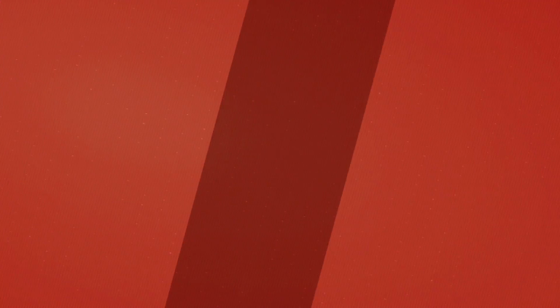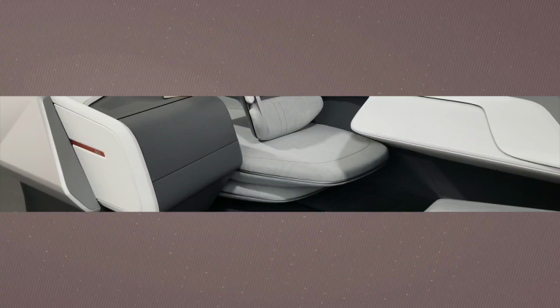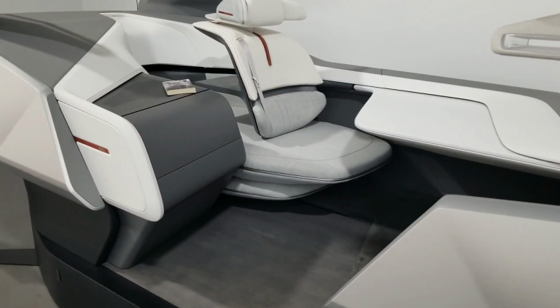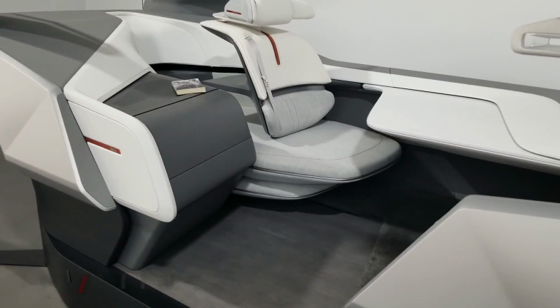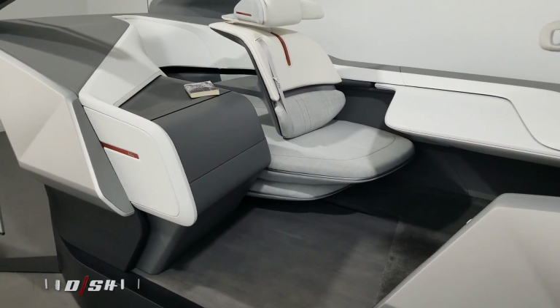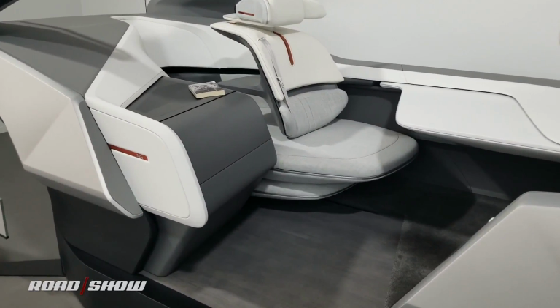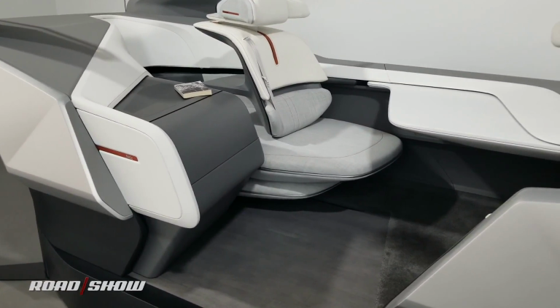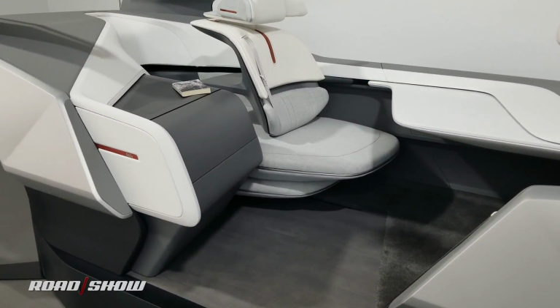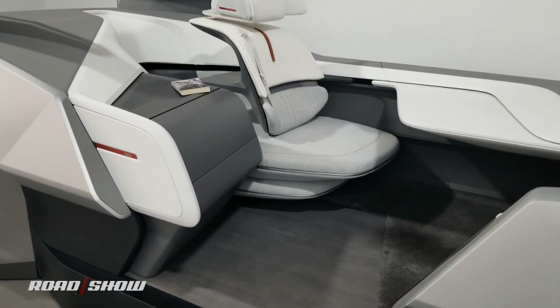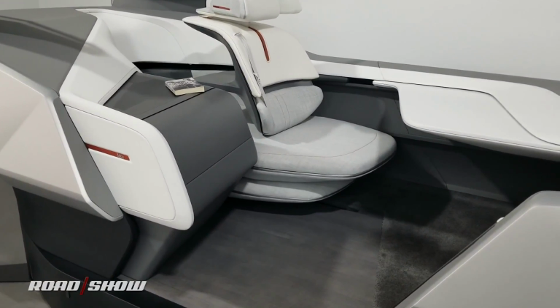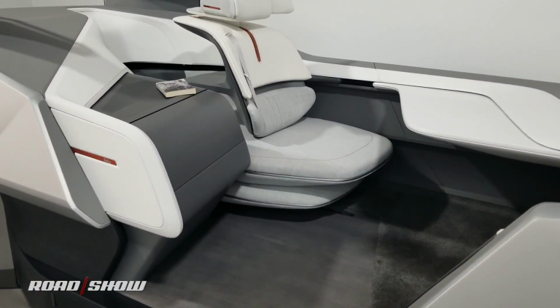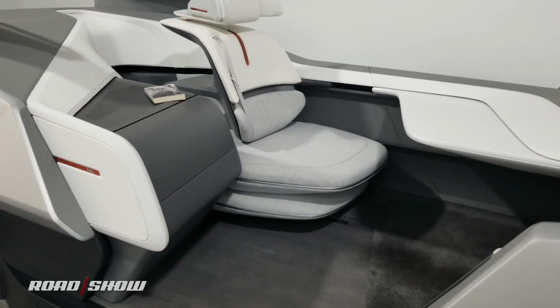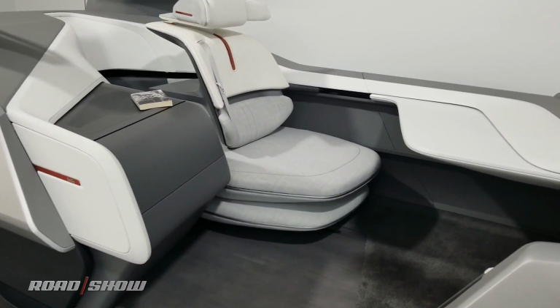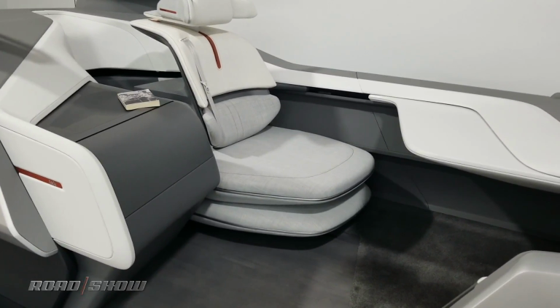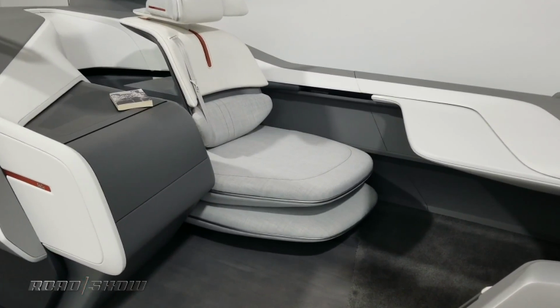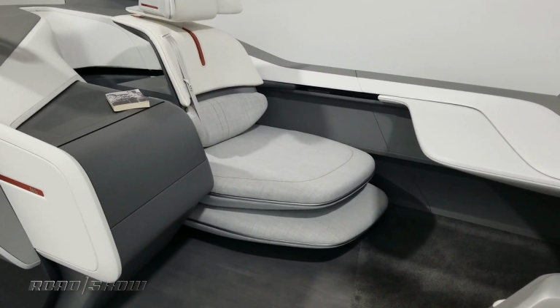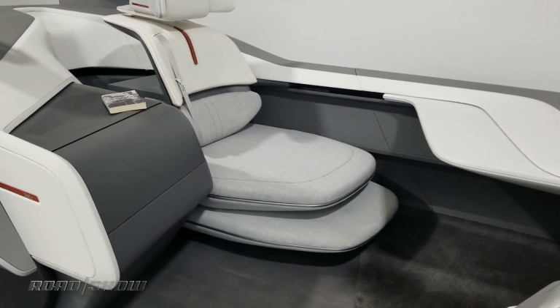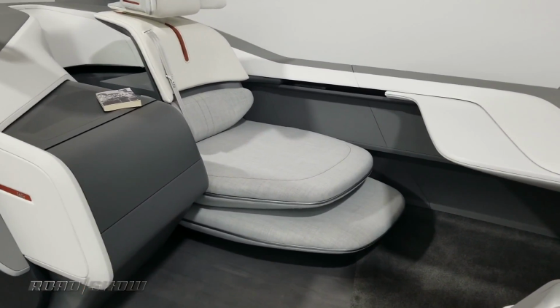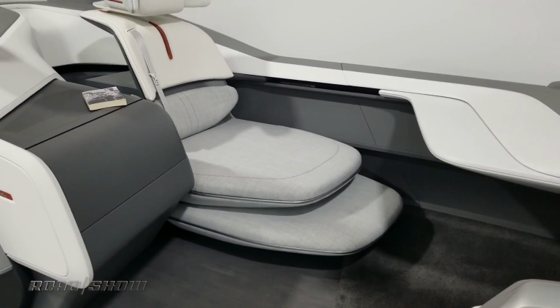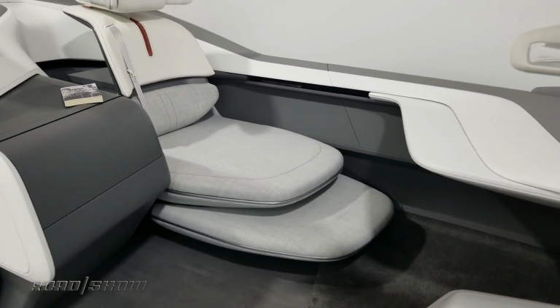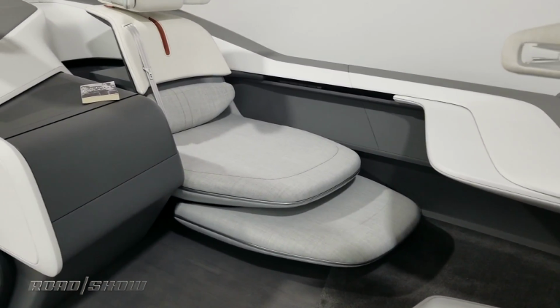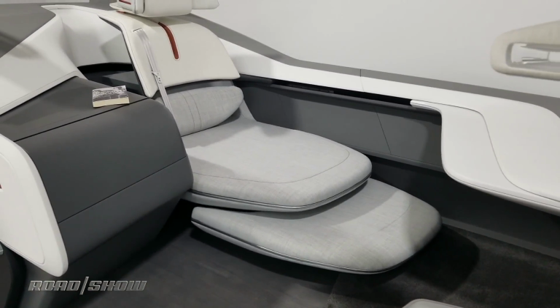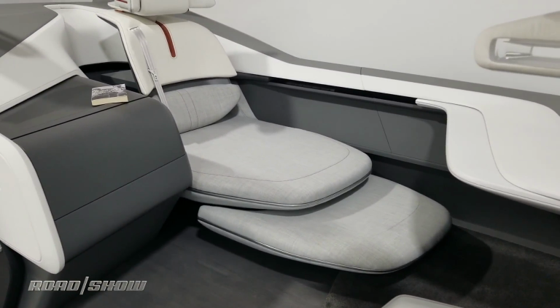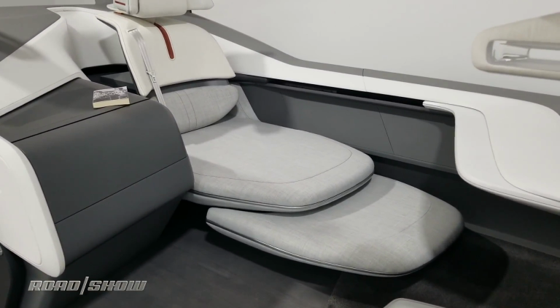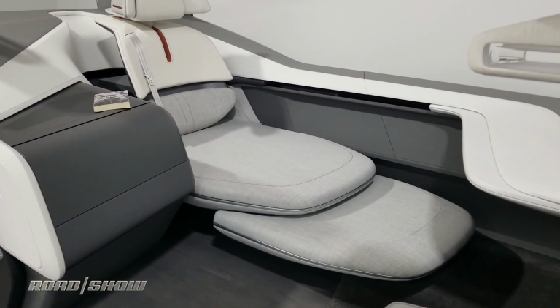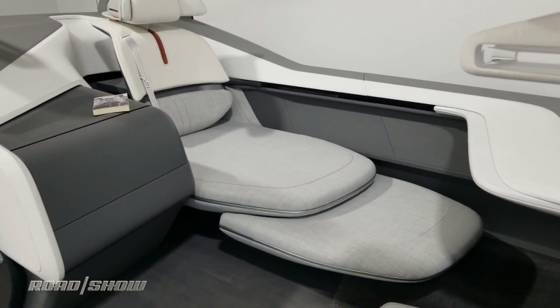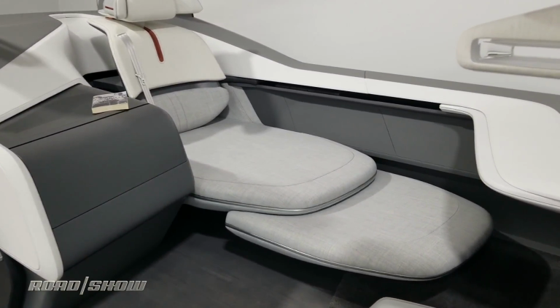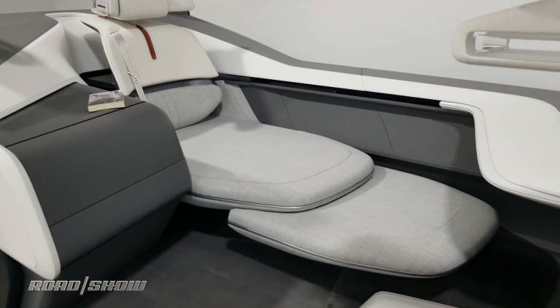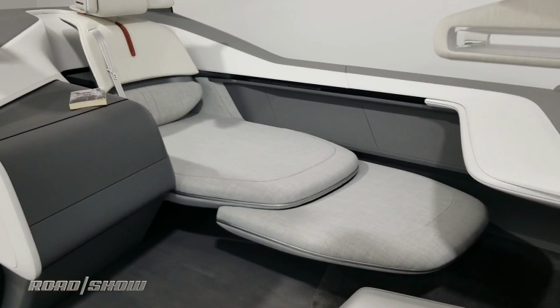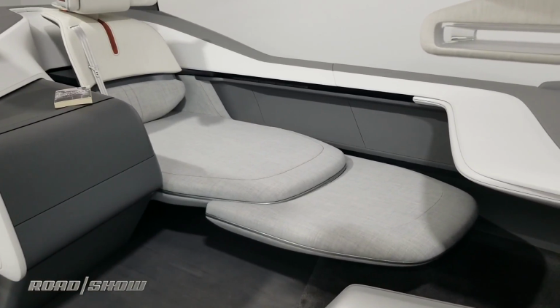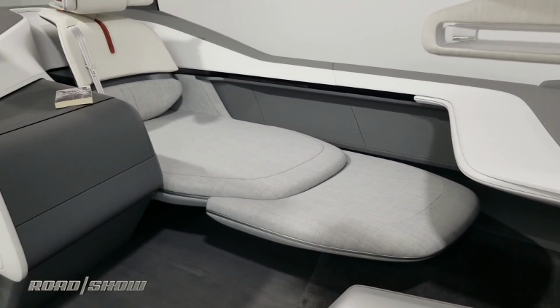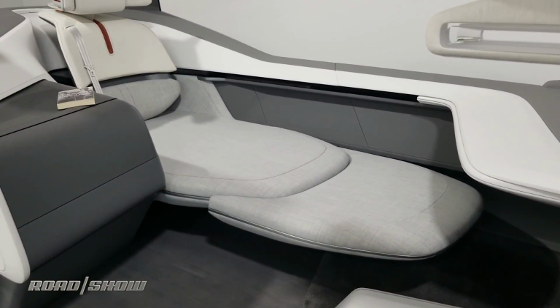Hey, it's Tim. We're looking at the Volvo 360C concept interior and I wanted to show you the amazing seat transformation that takes this from an upright seat where you get some work done to a fully reclining bed.